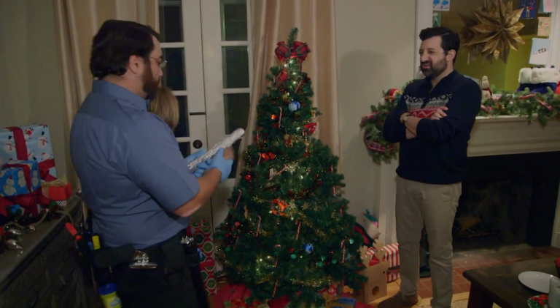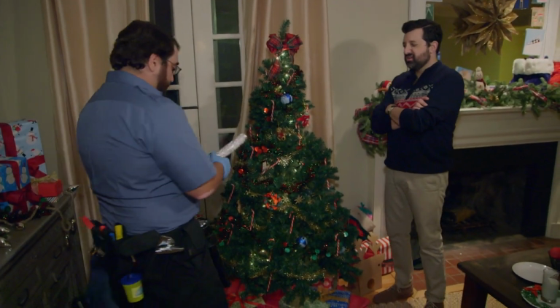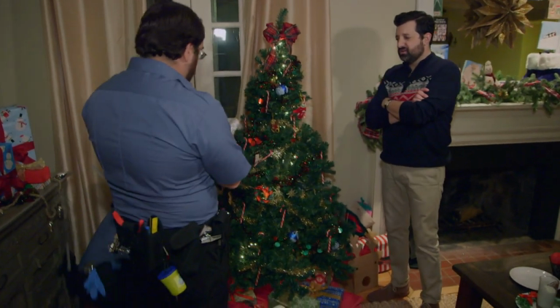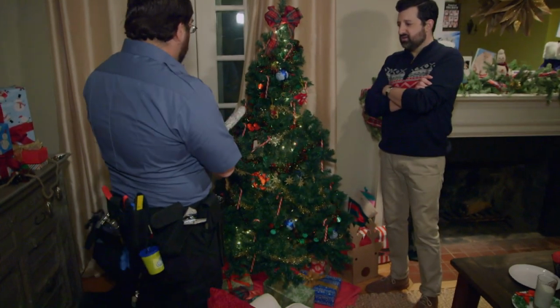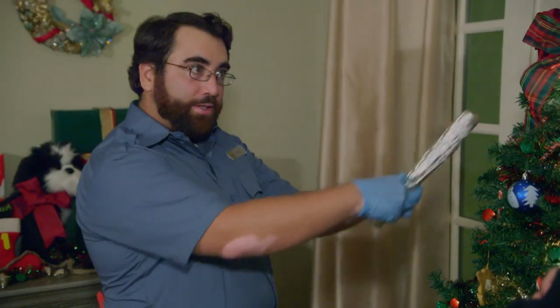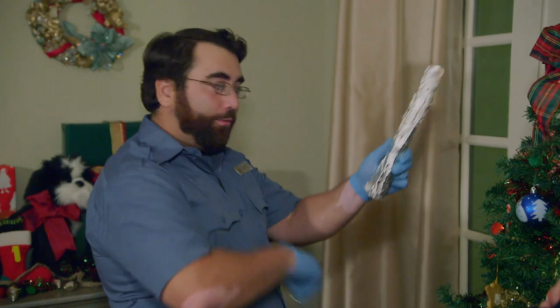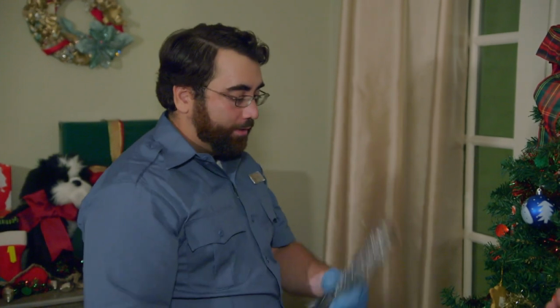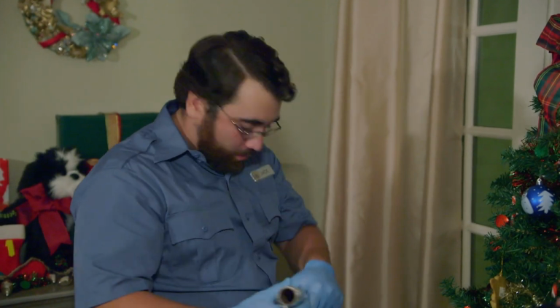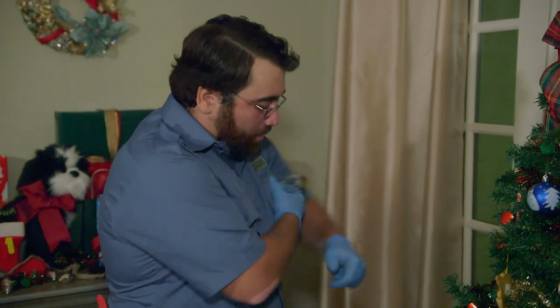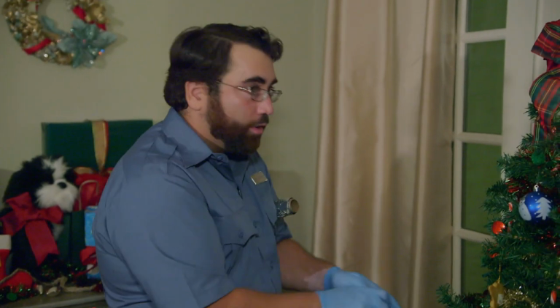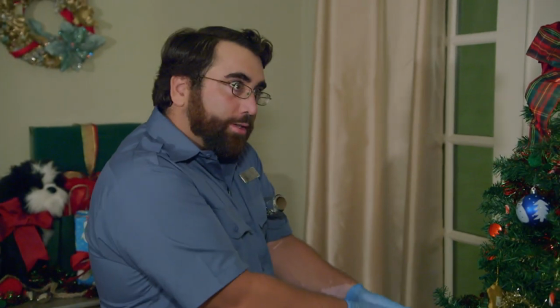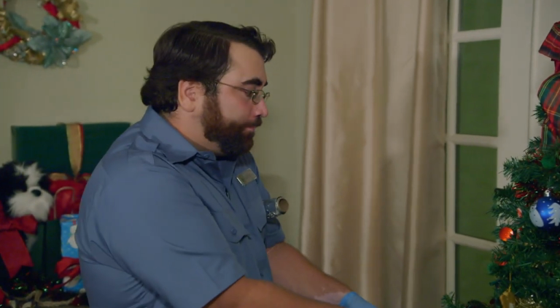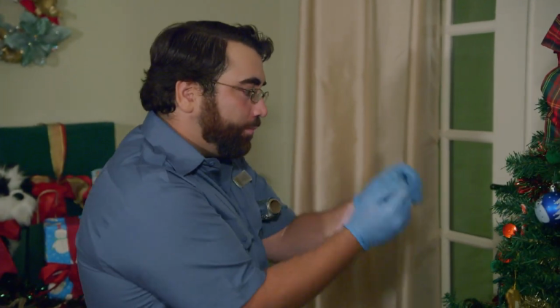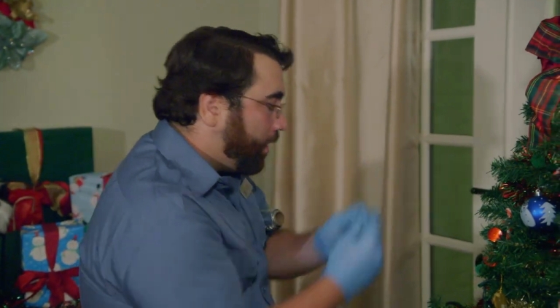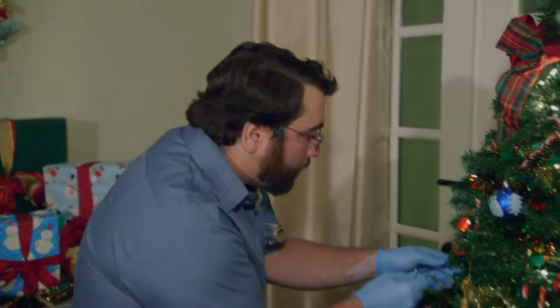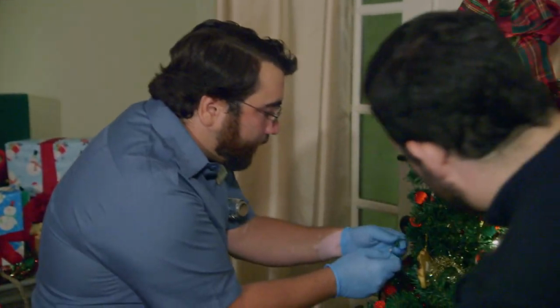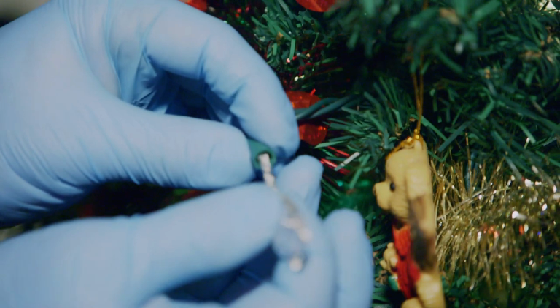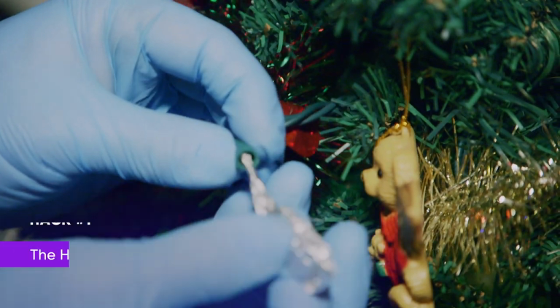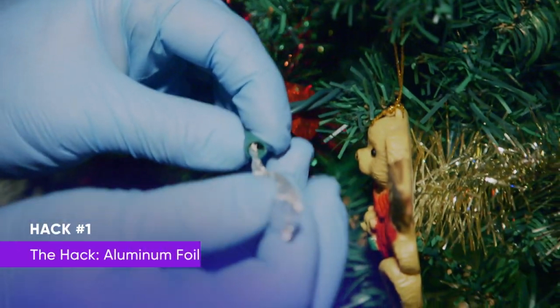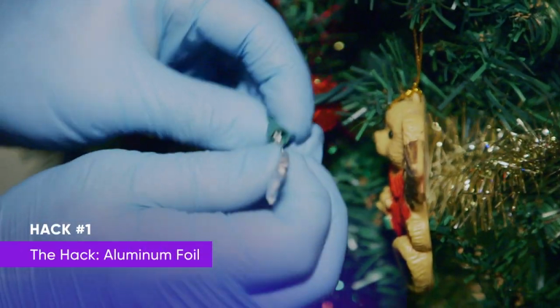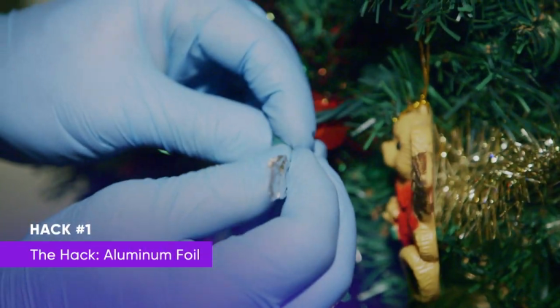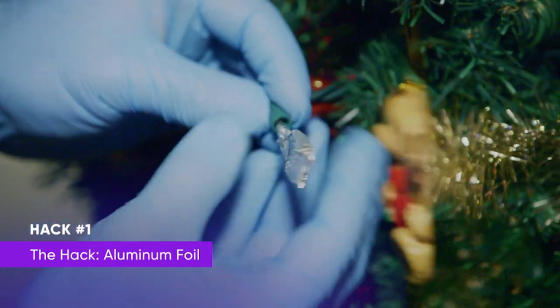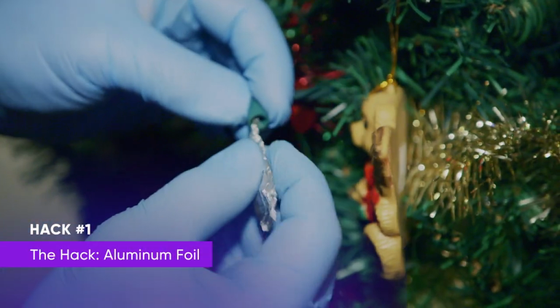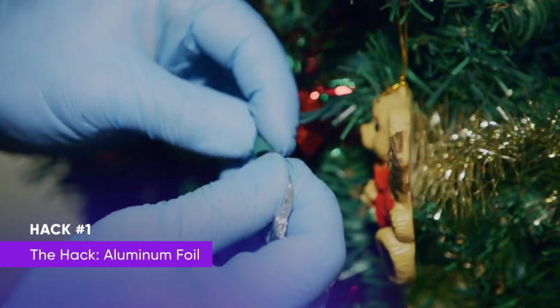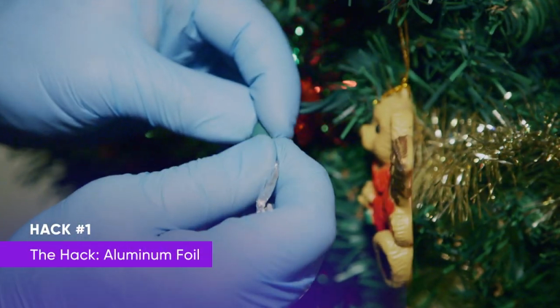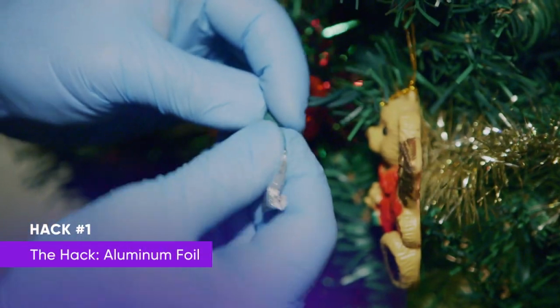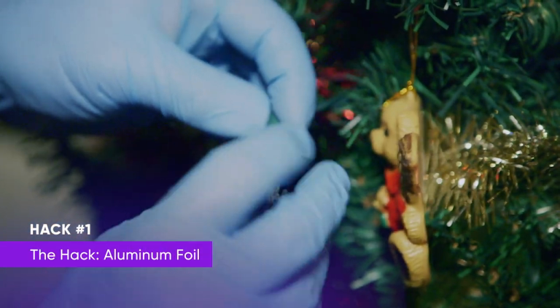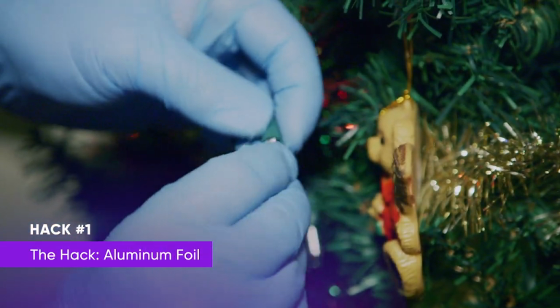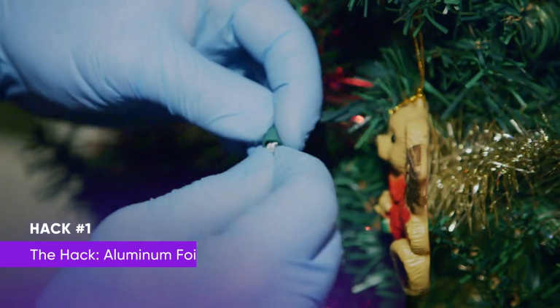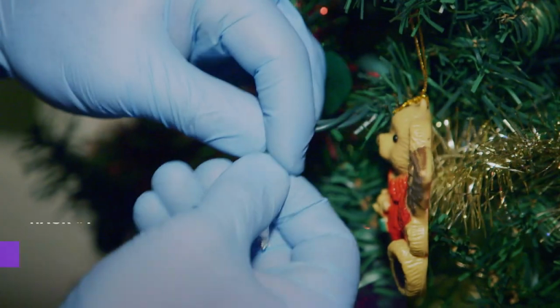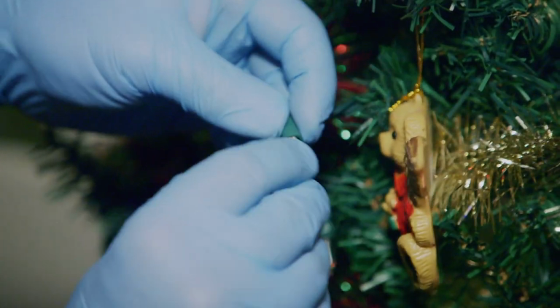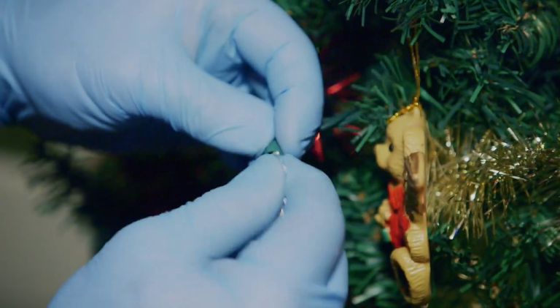Sir, next time this happens, I want you to take a piece of aluminum foil like this. We're going to roll this up, and we're going to stuff that right into the electrical socket, and that's going to complete your circuit and get power flowing right back to the rest of the lights. Plugs in place!